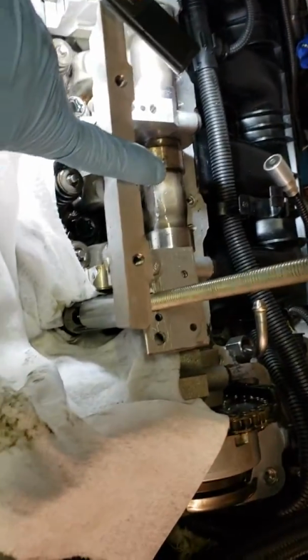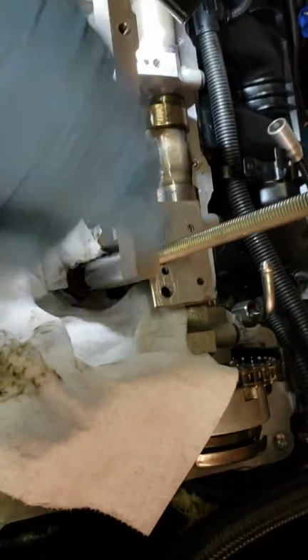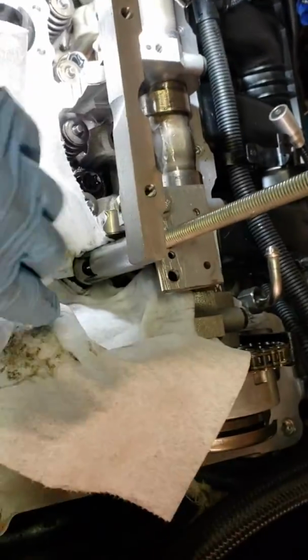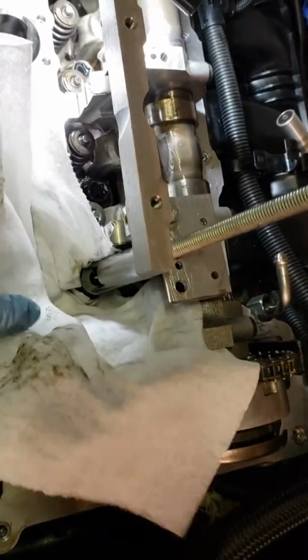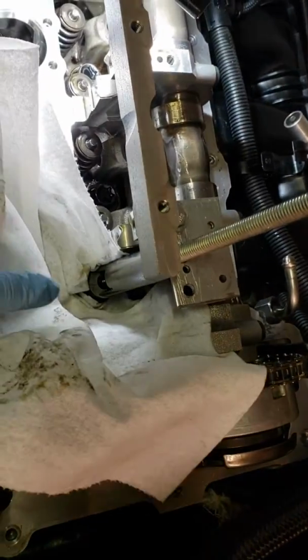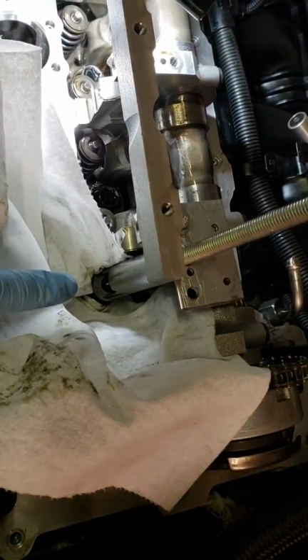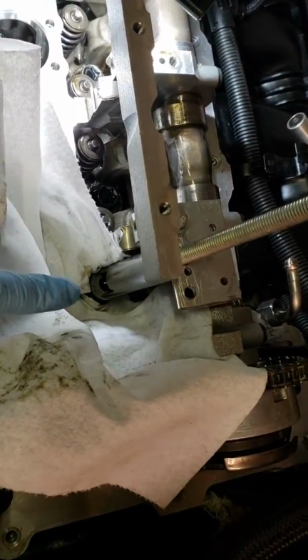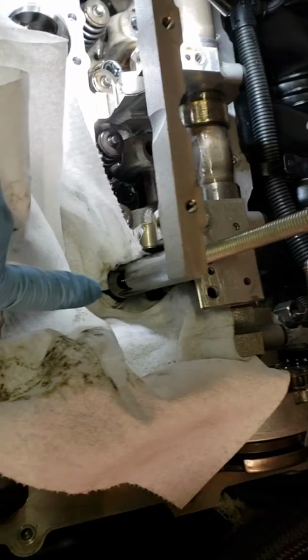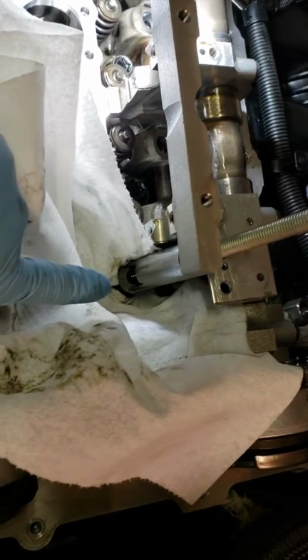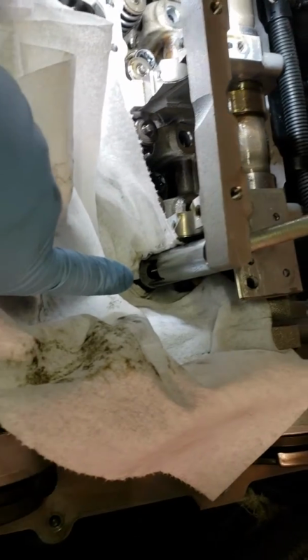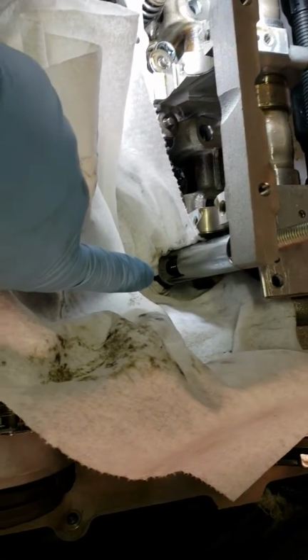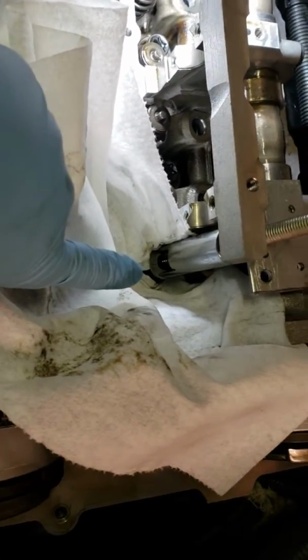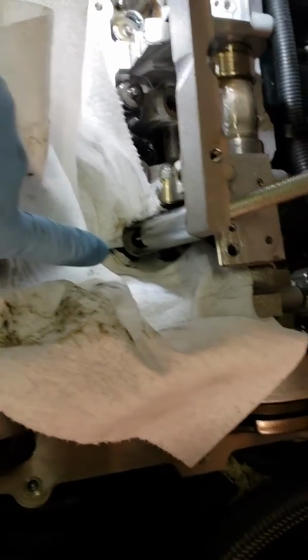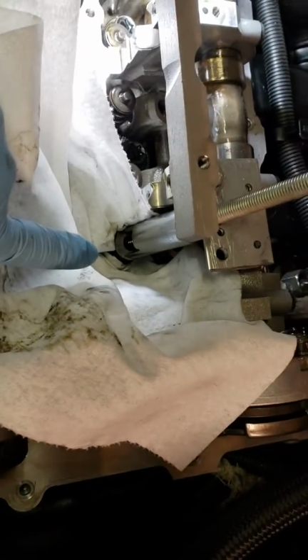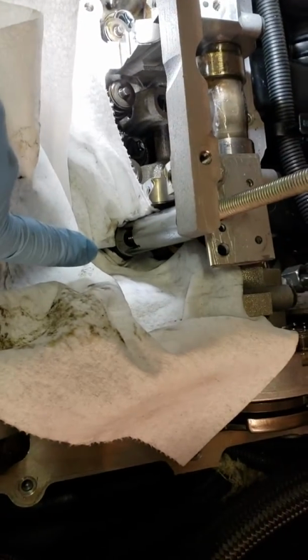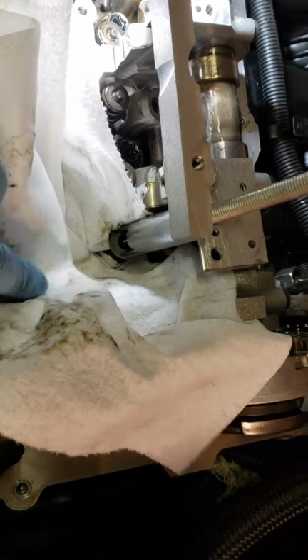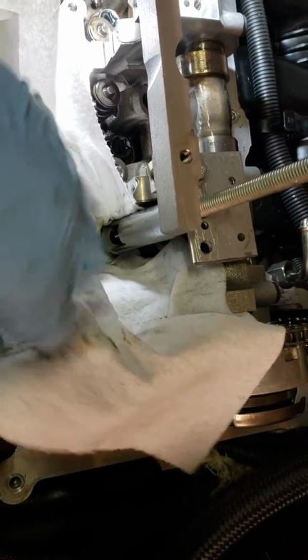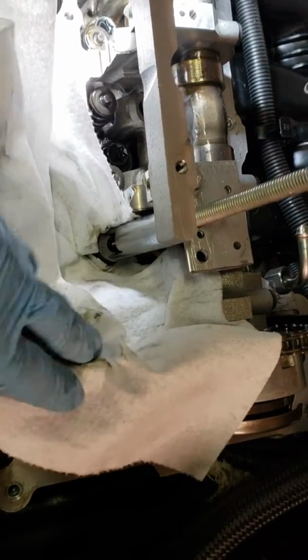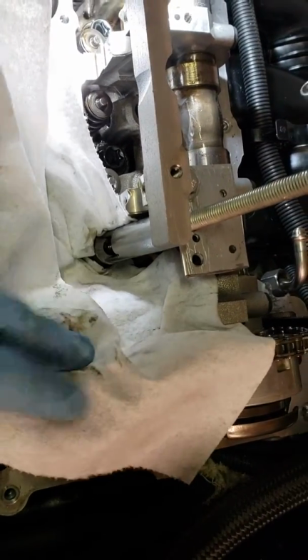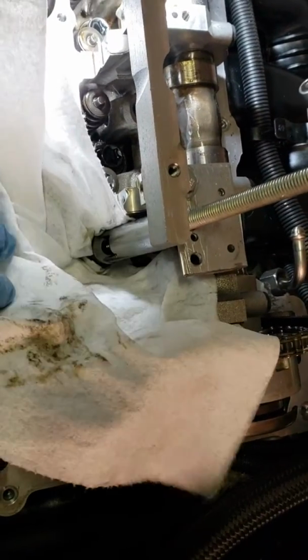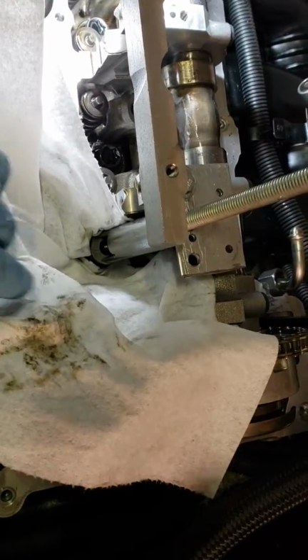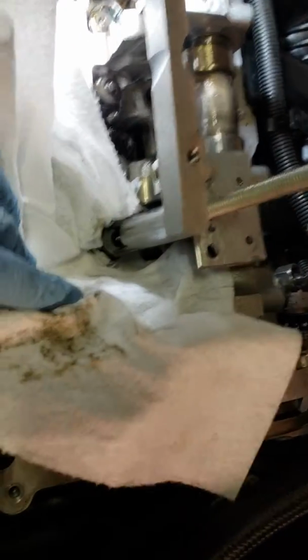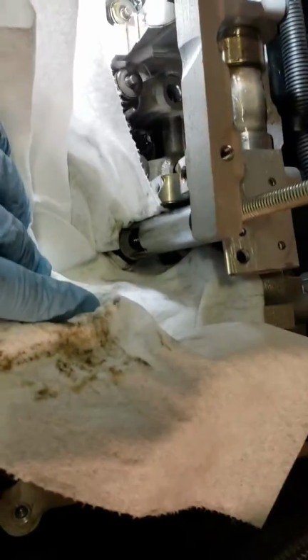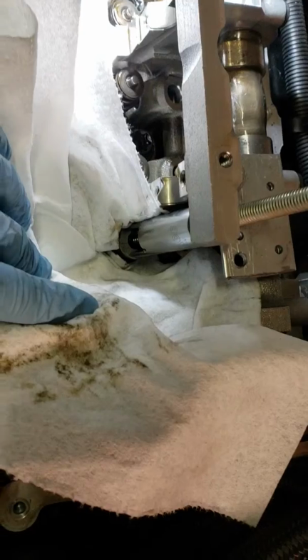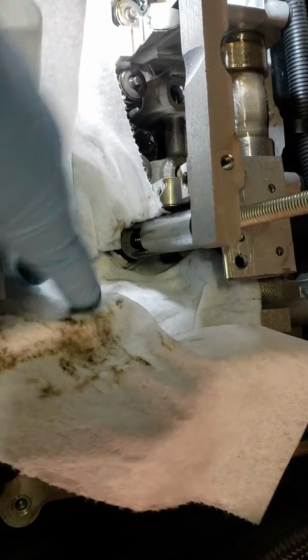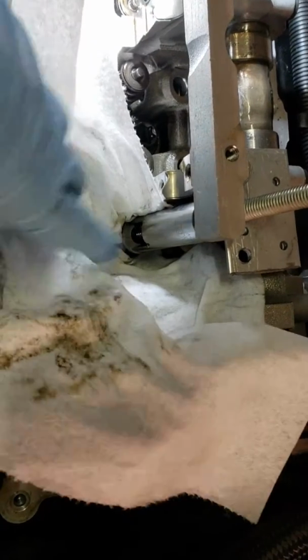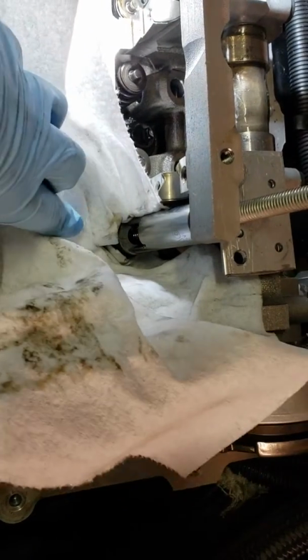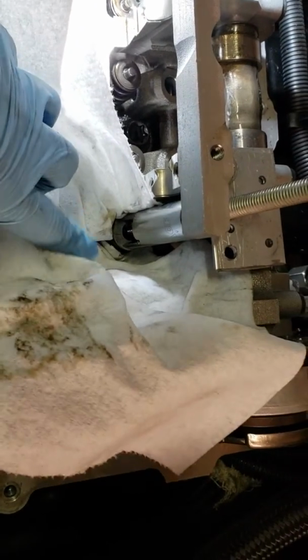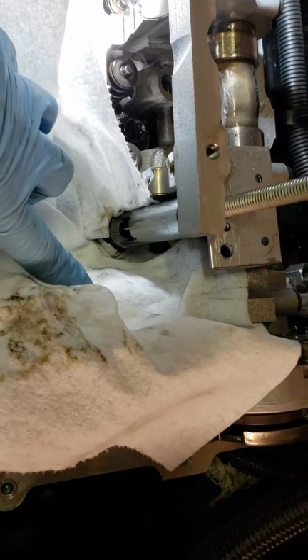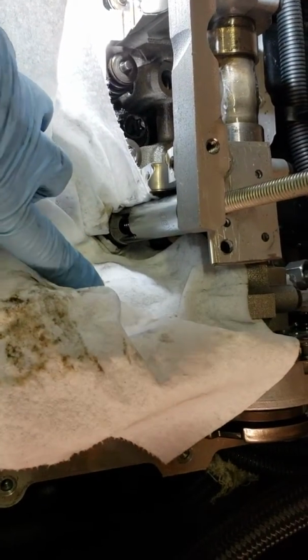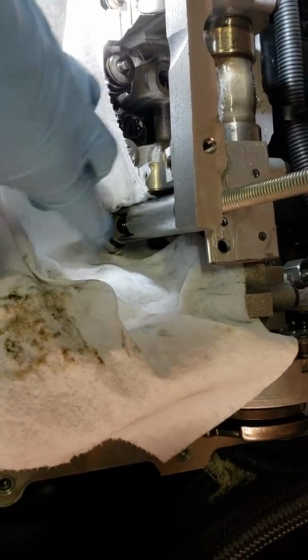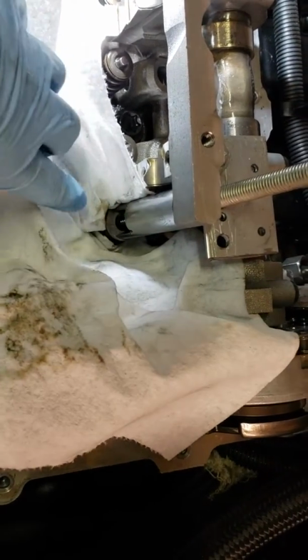It looks like I can get to the keepers from the back side here just fine. Excuse the paper towel, but I did not want to lose anything down into the cylinder head, because that would suck.